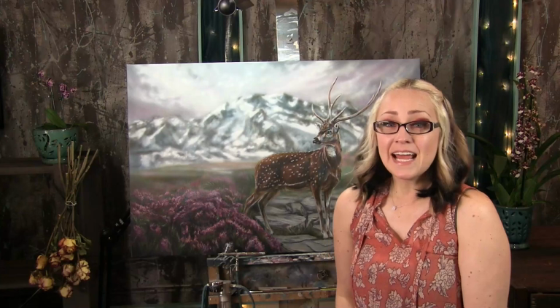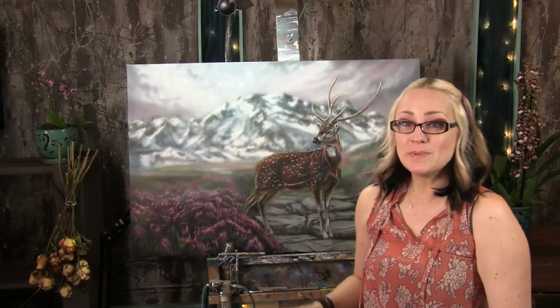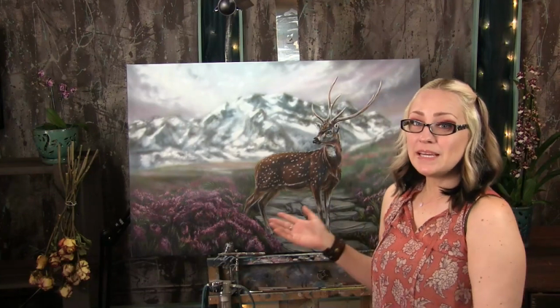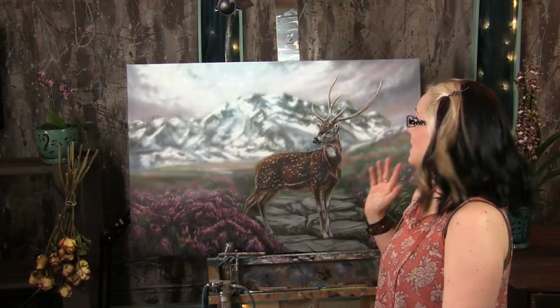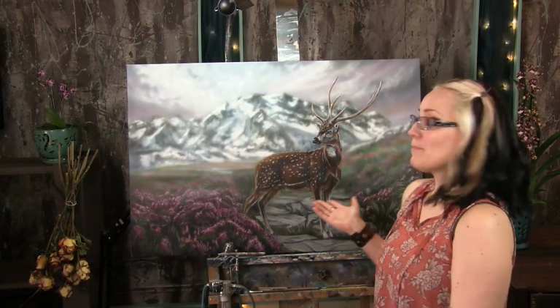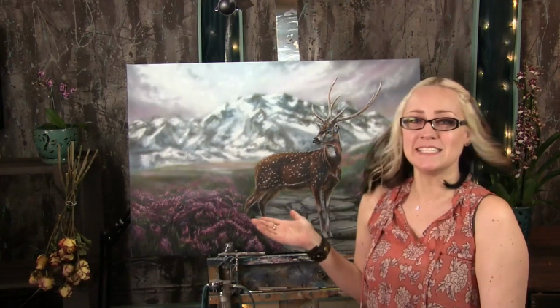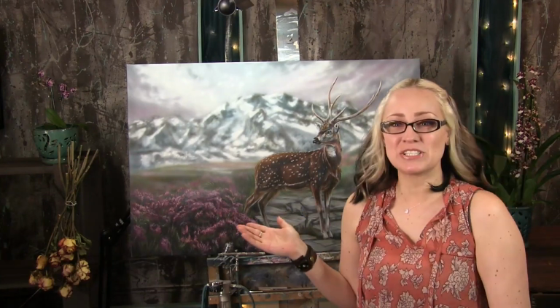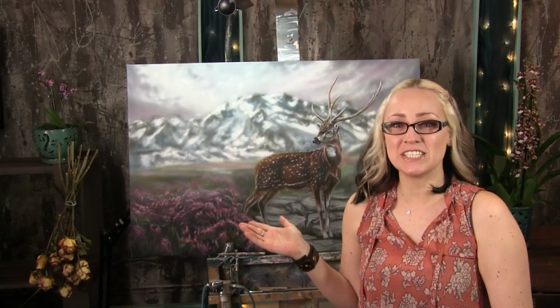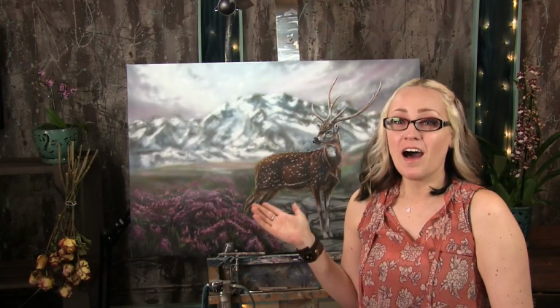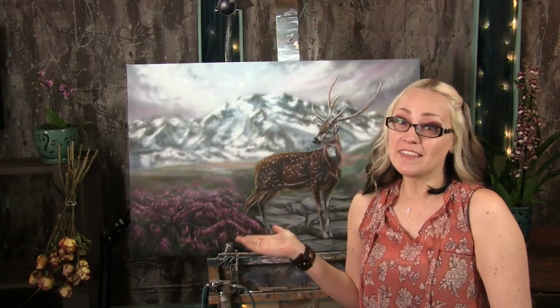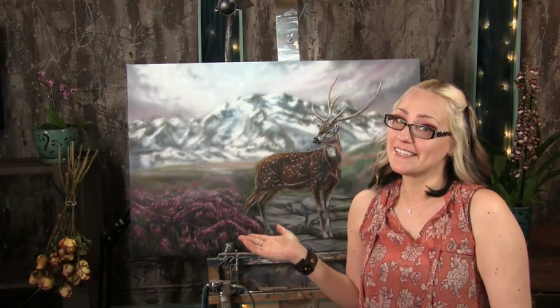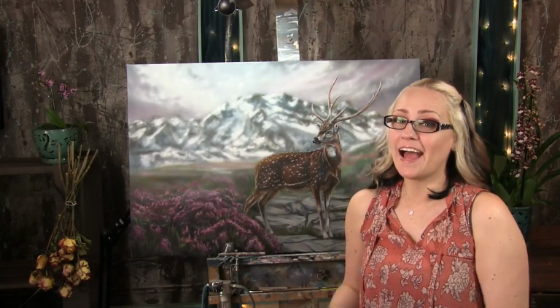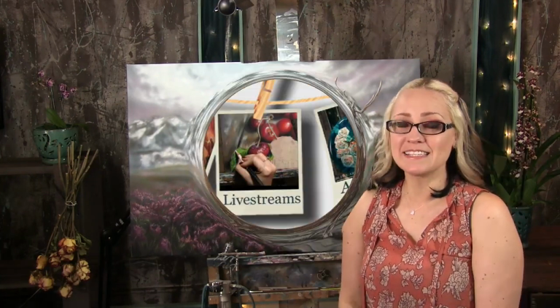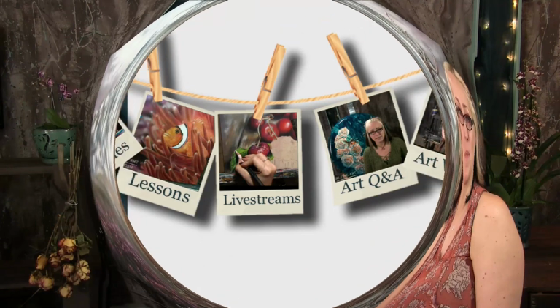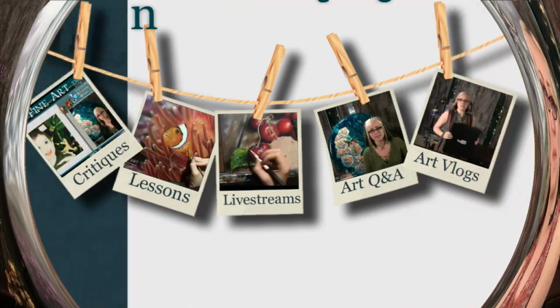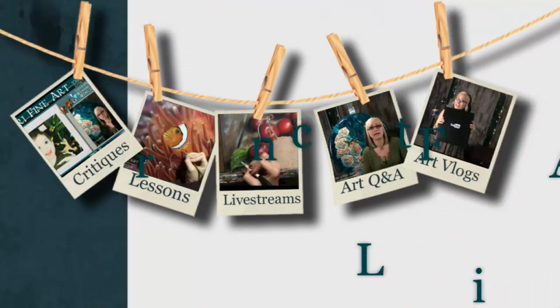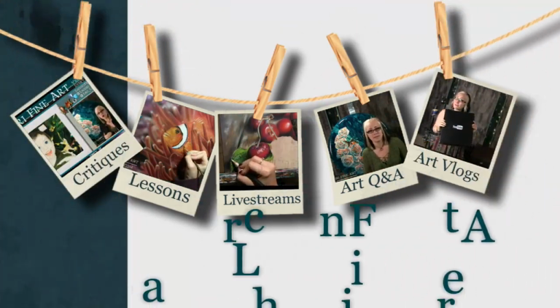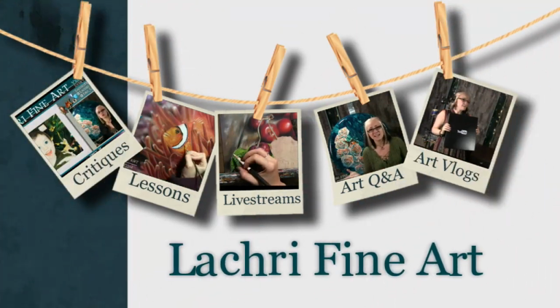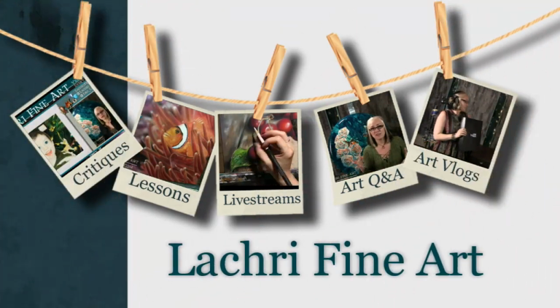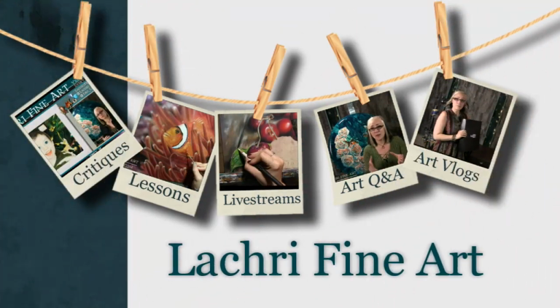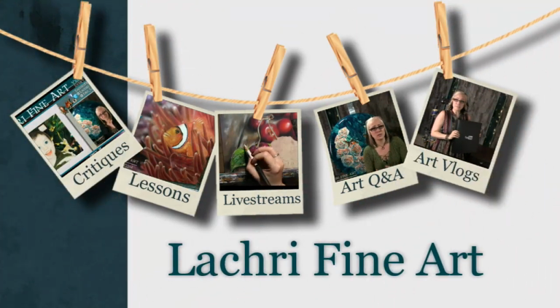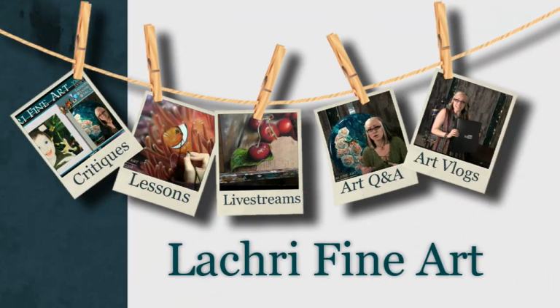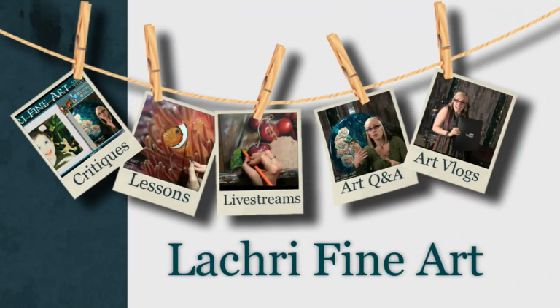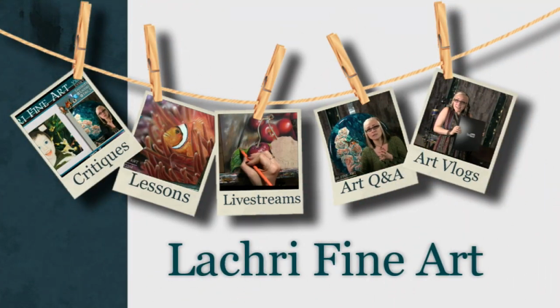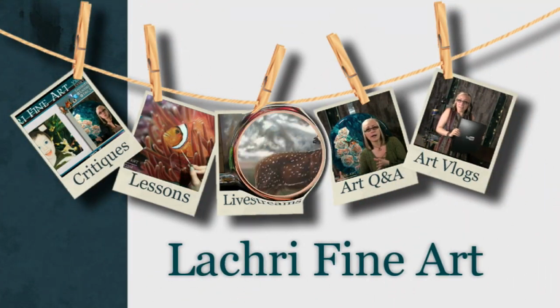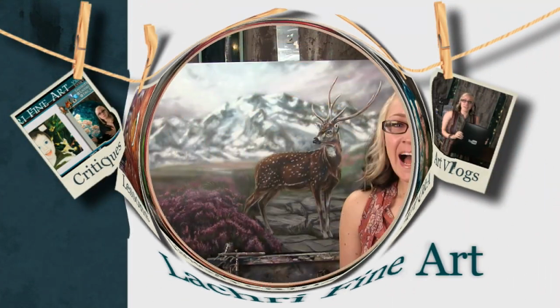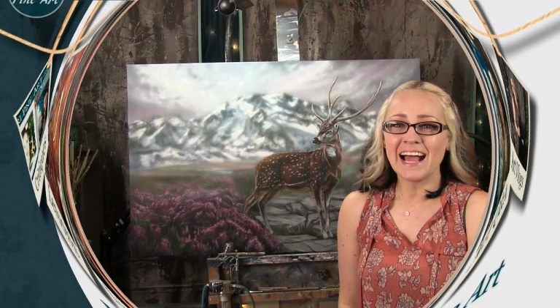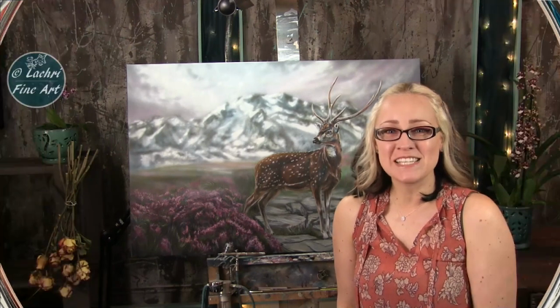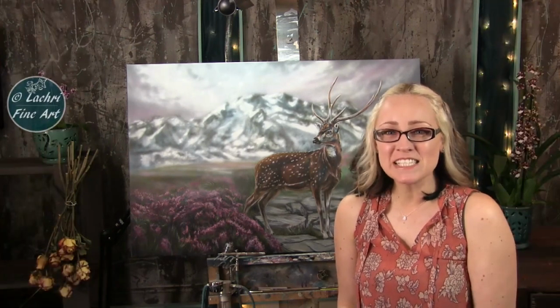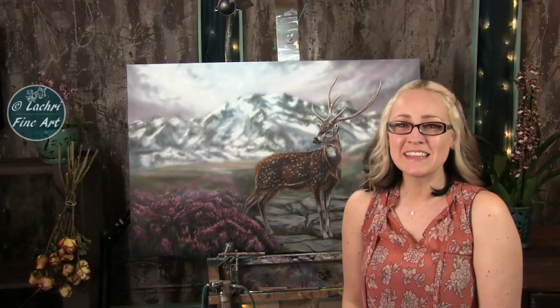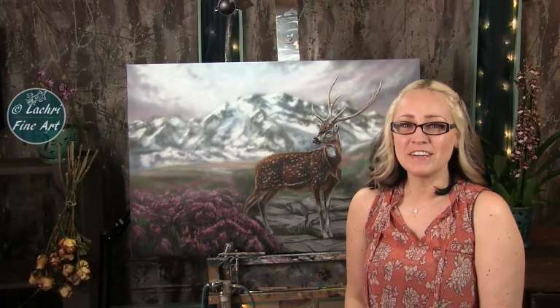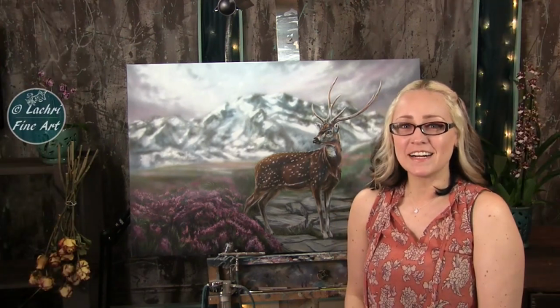Today I'm going to be doing an acrylic painting demonstration of this deer and landscape. Hi, I'm Lisa, the artist behind La Cree Fine Art.